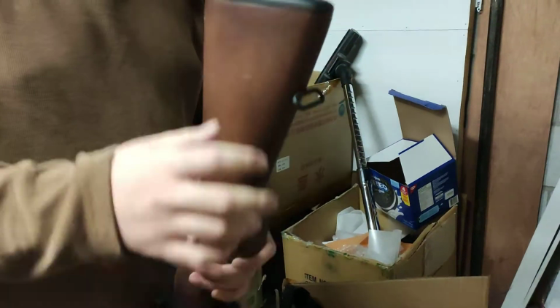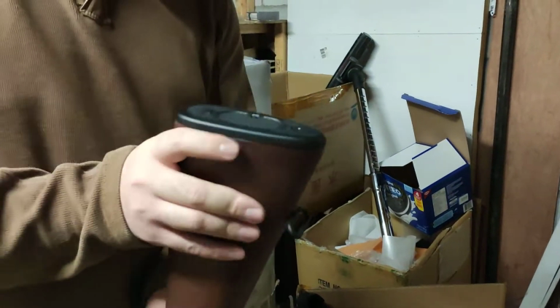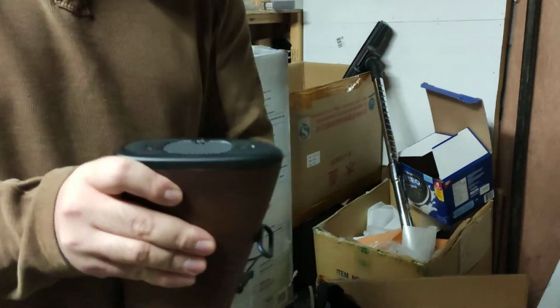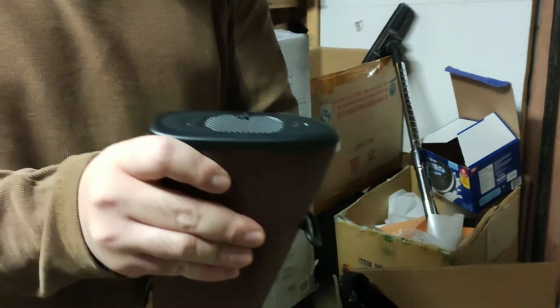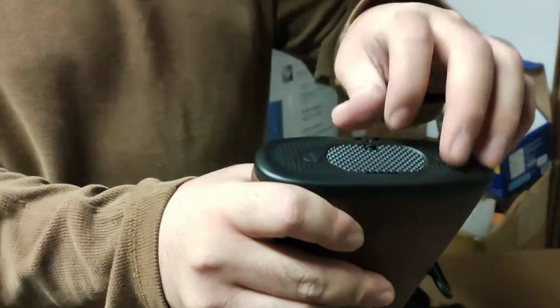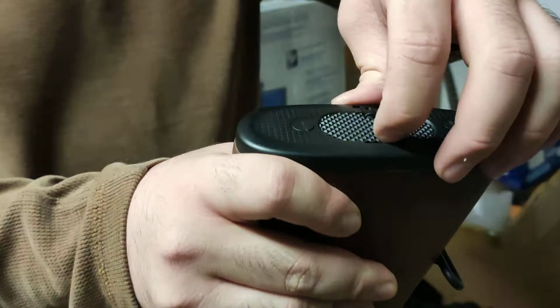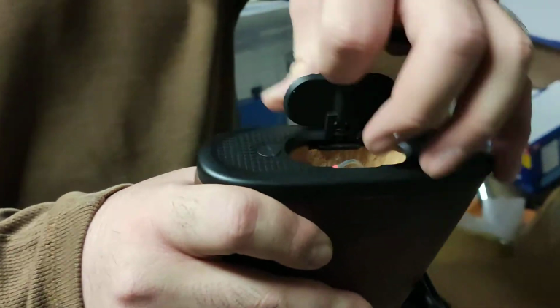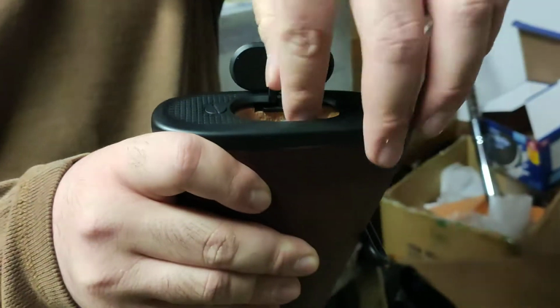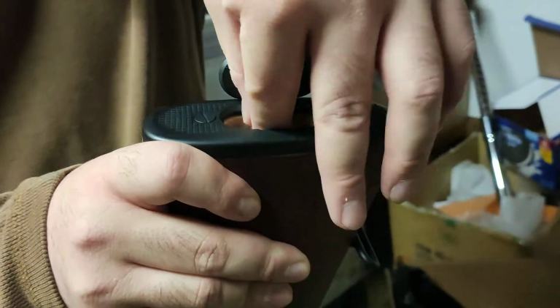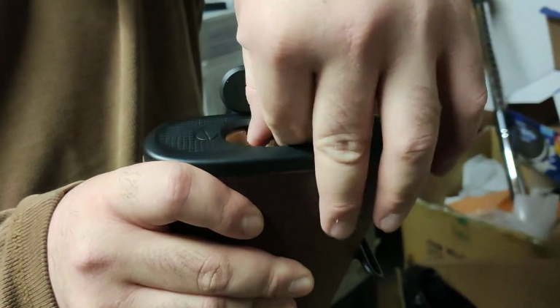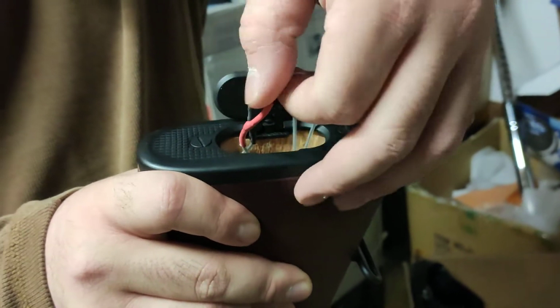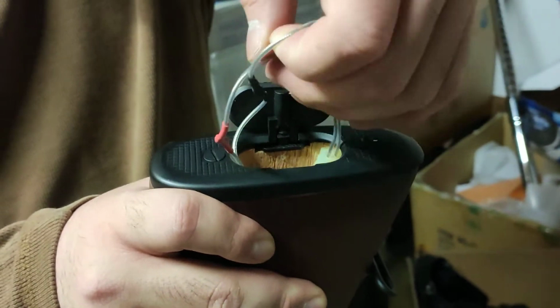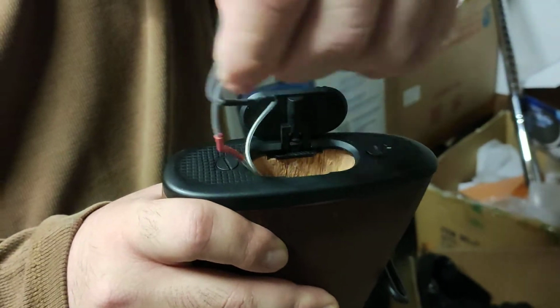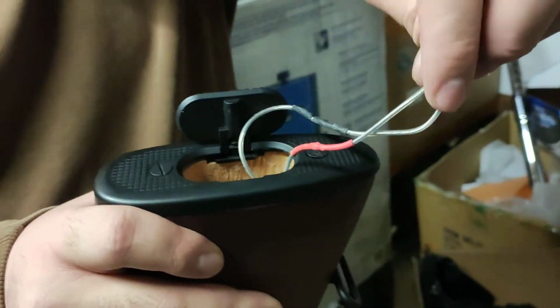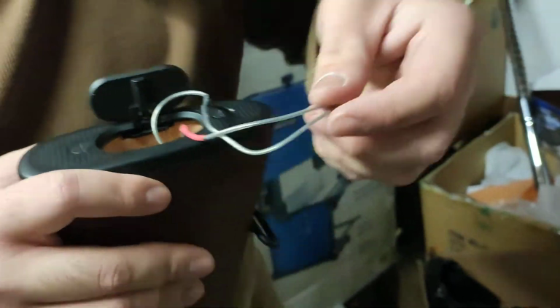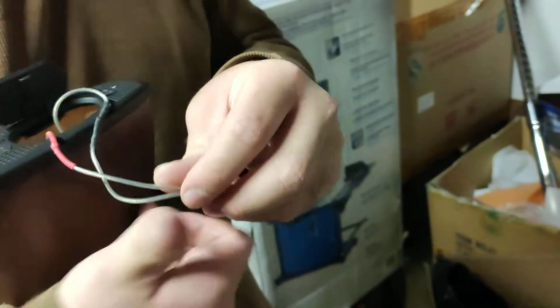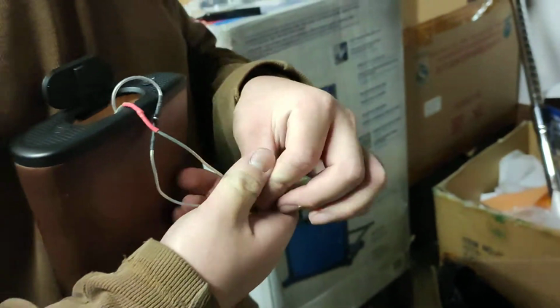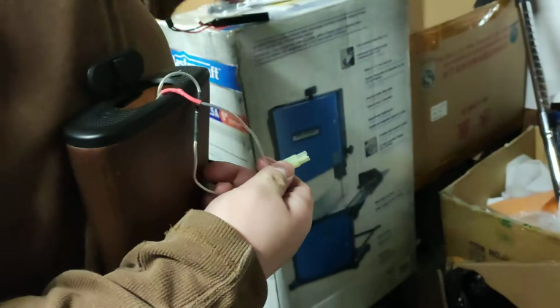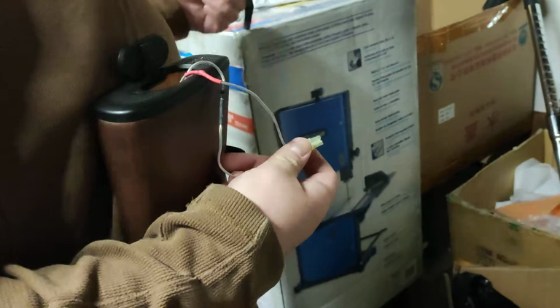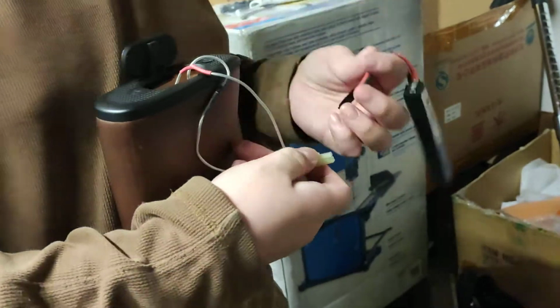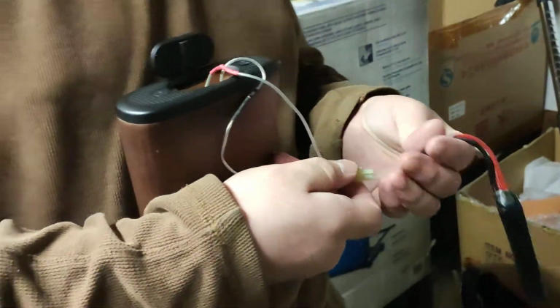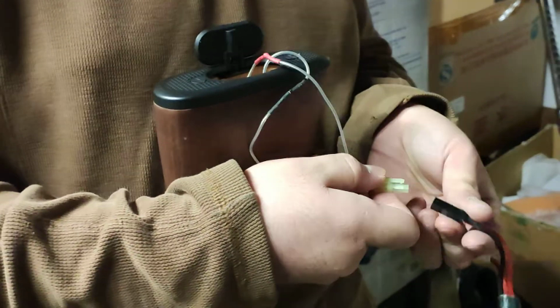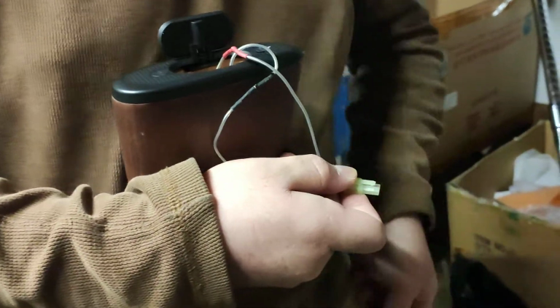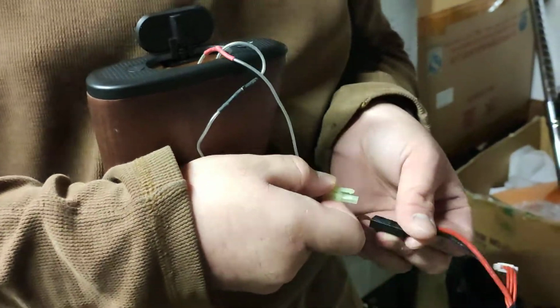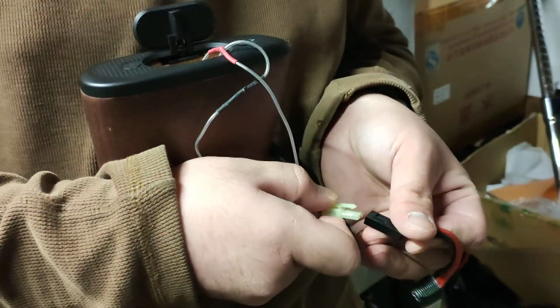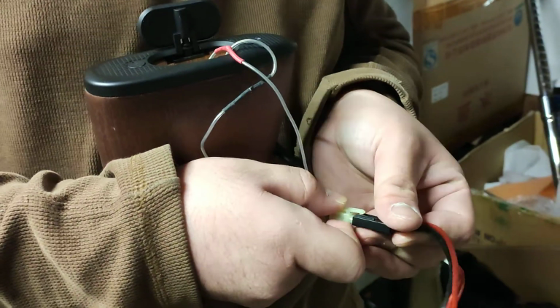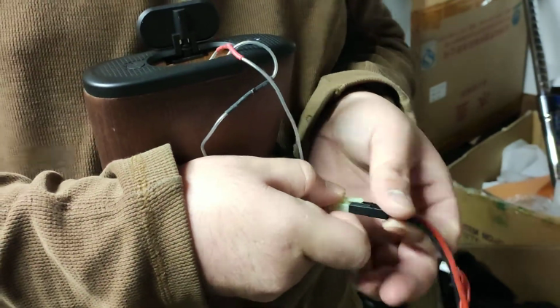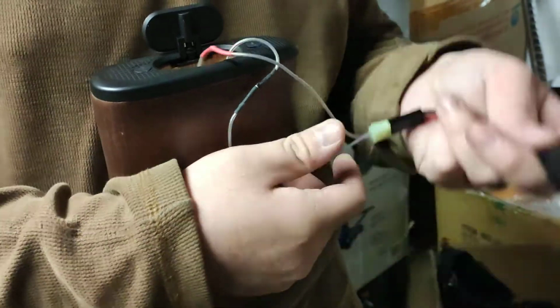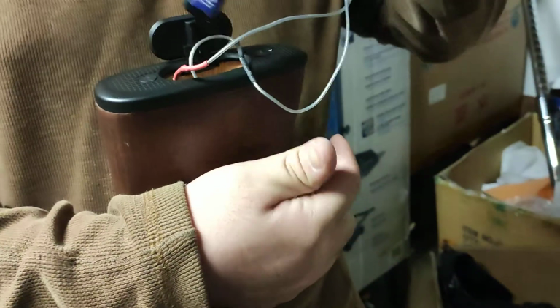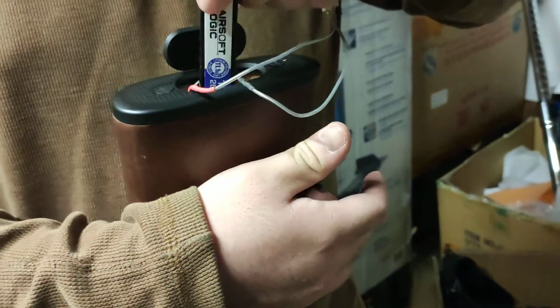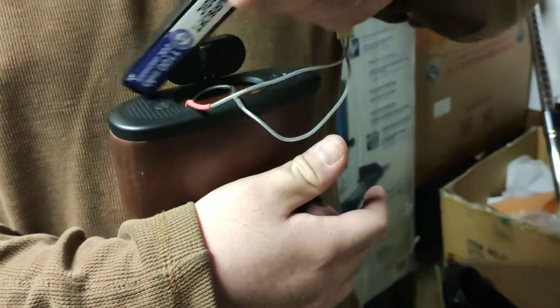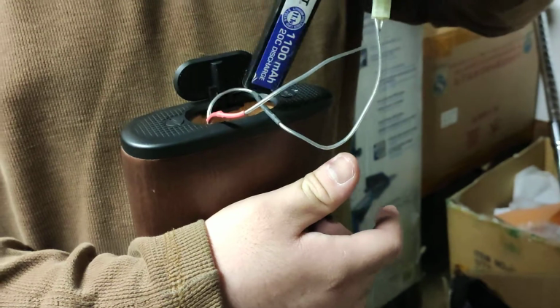The battery compartment is here. Be careful with the wiring. Connect the battery and insert it back in.